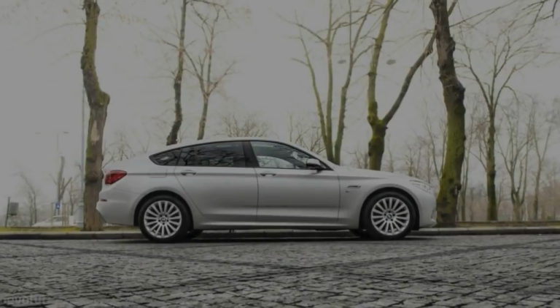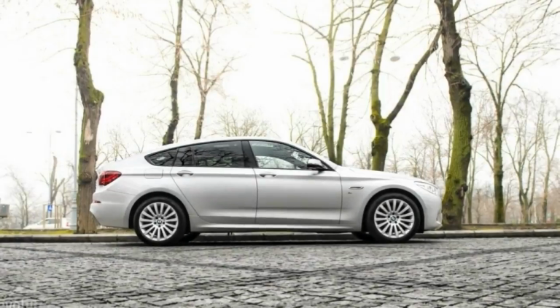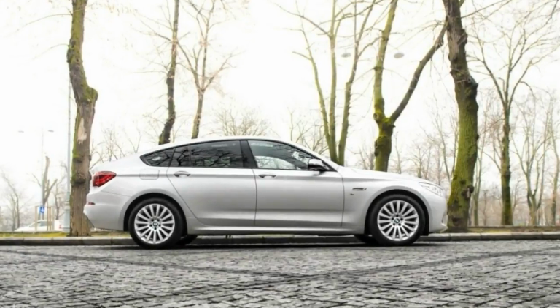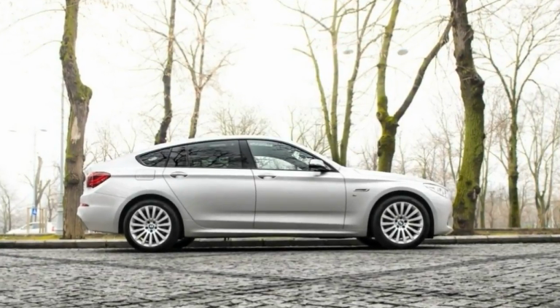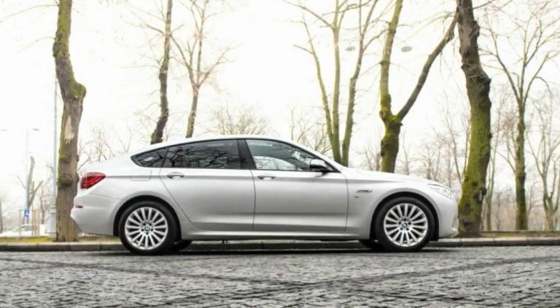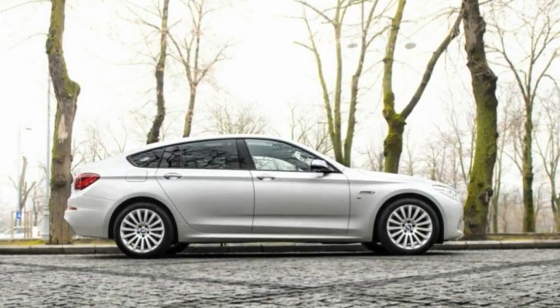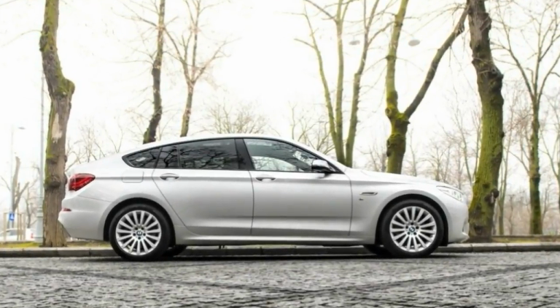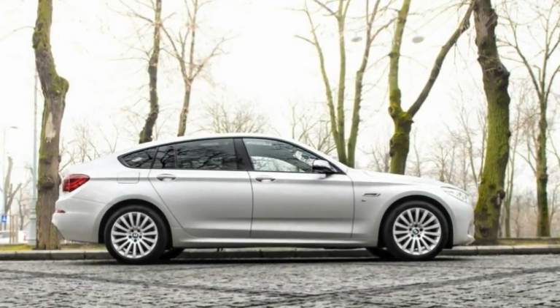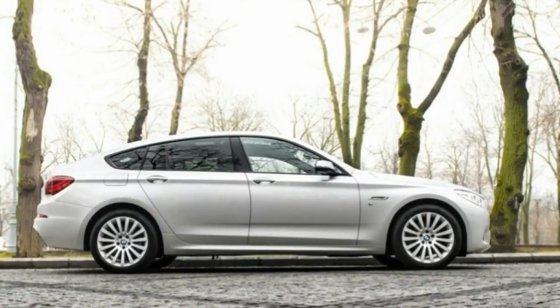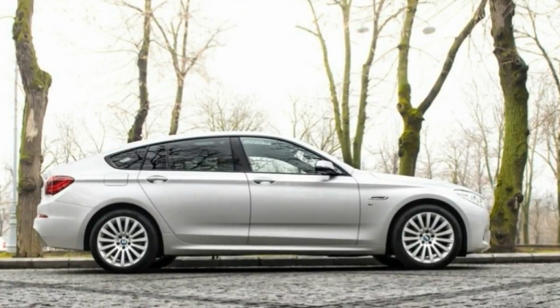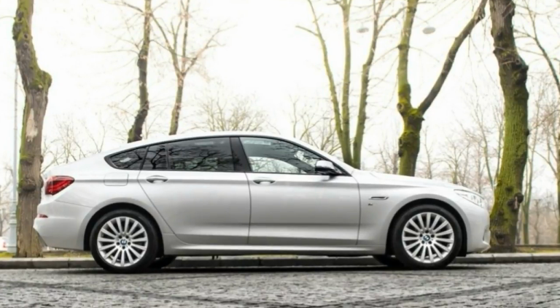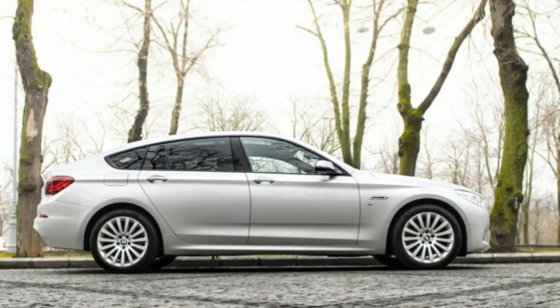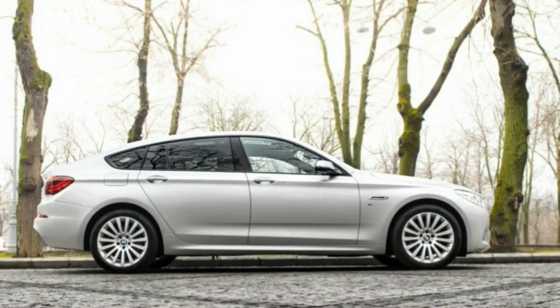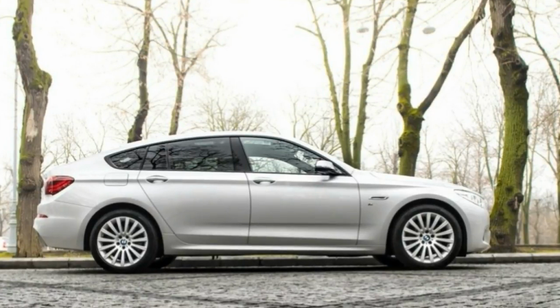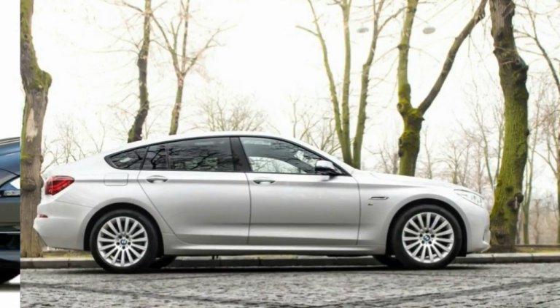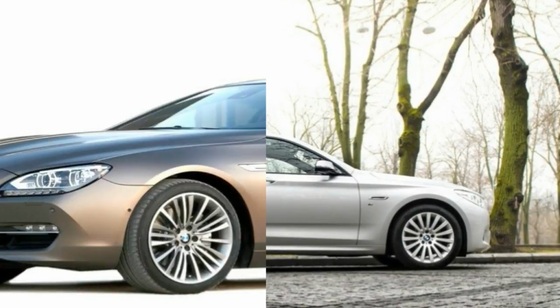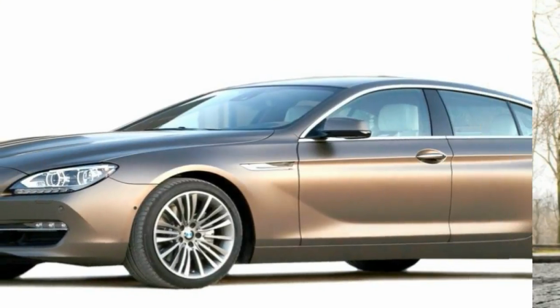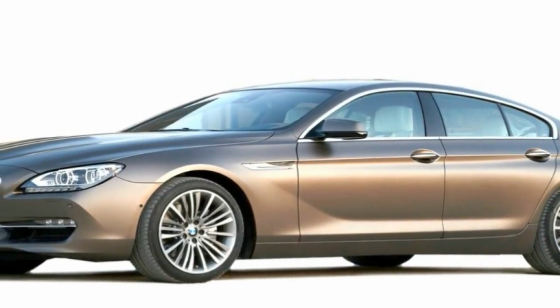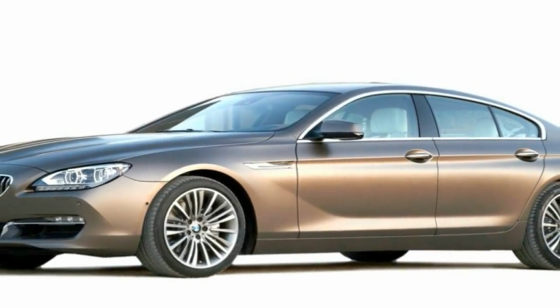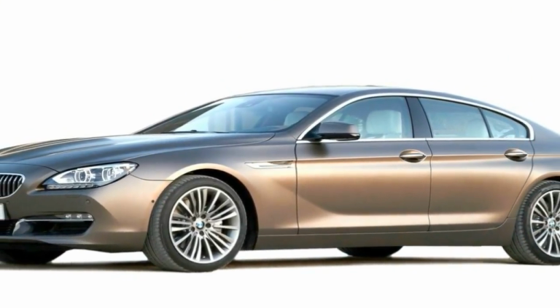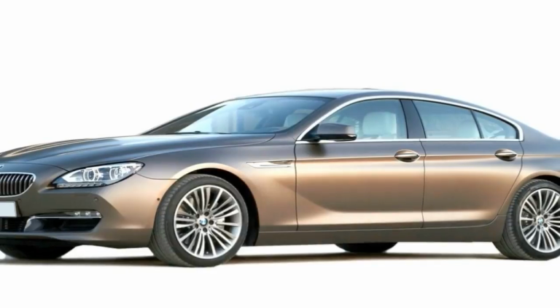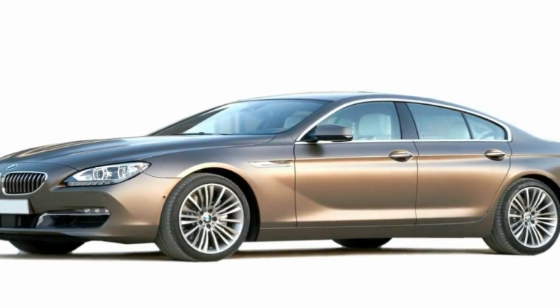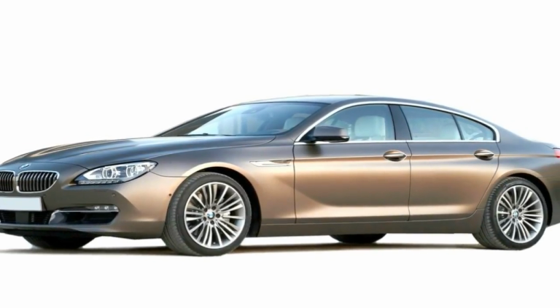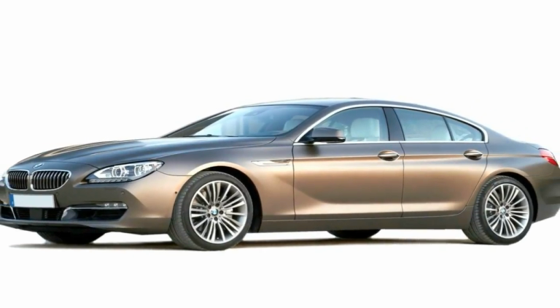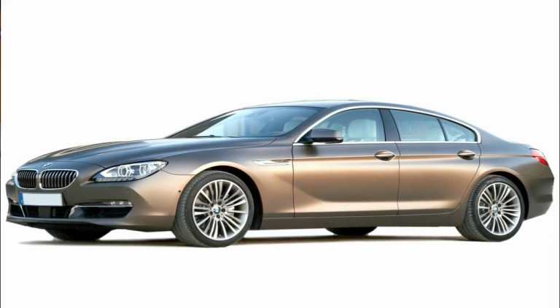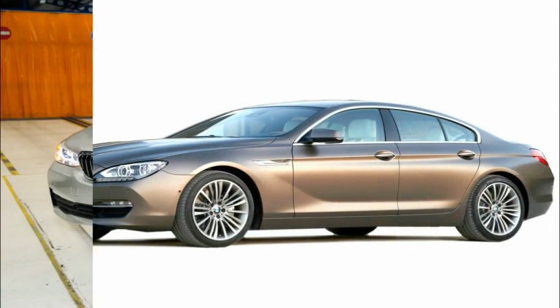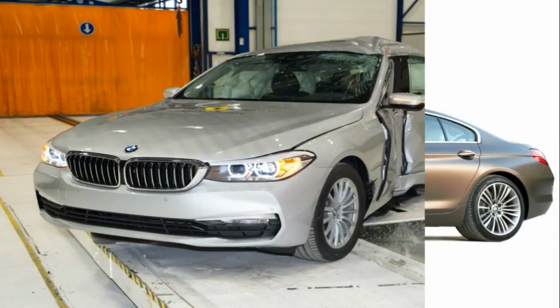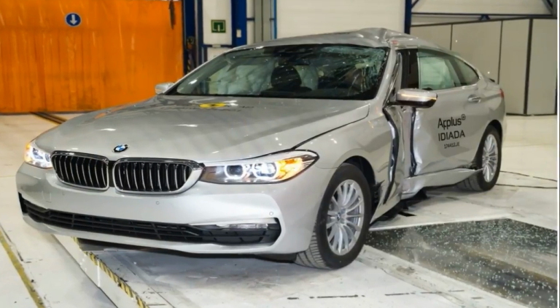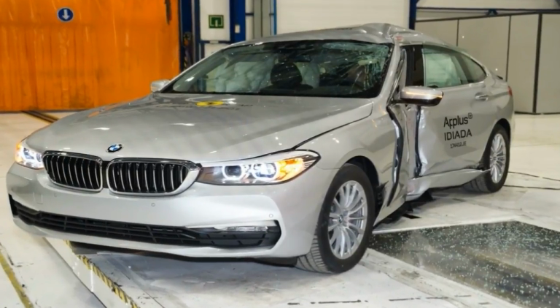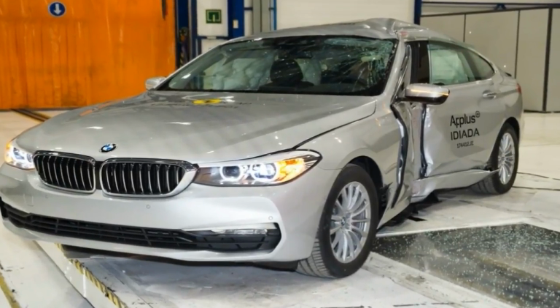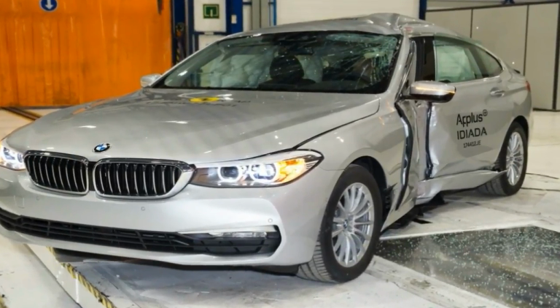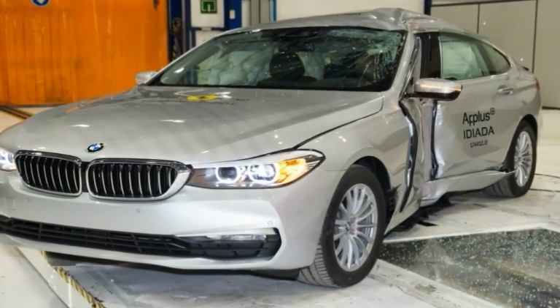The 550i boasts a twin-turbocharged V8 with an awesome 445 horsepower and 480 pound-feet of torque. There's also a high-performance M5, but the 550i is nearly as quick.